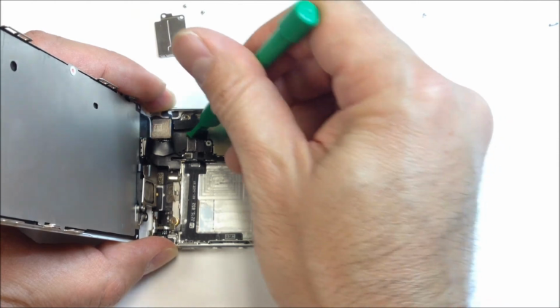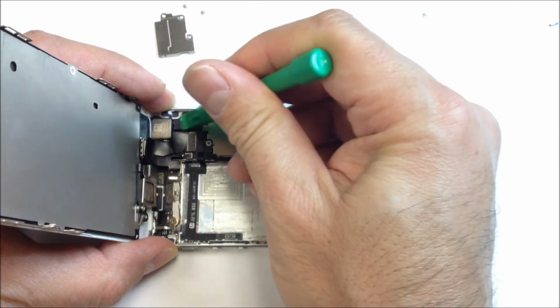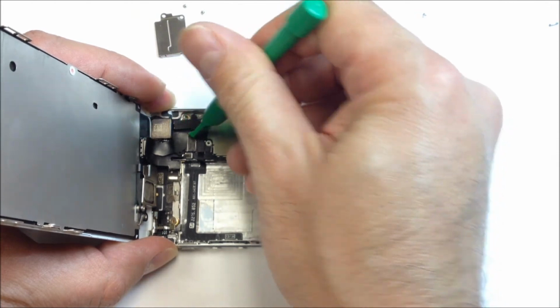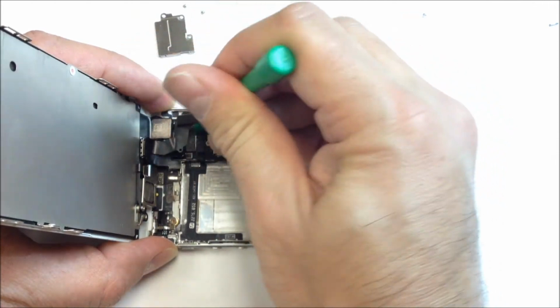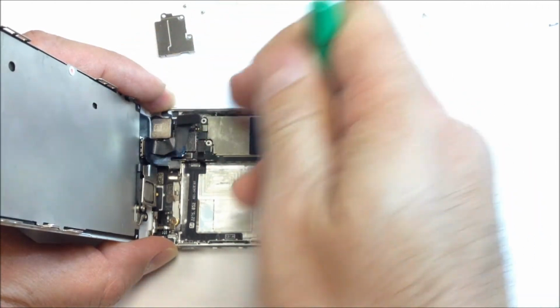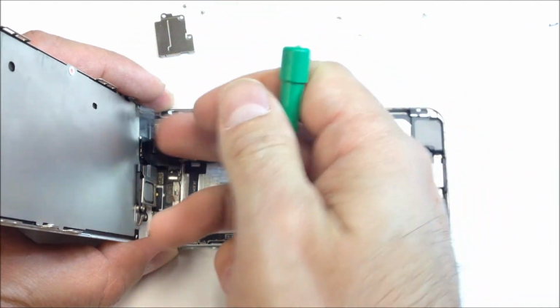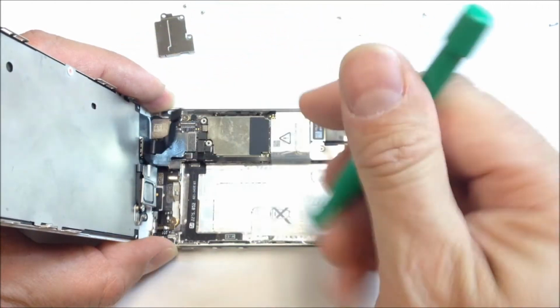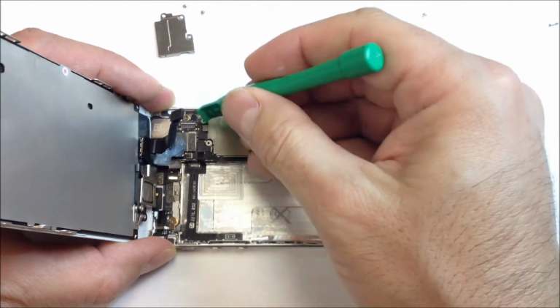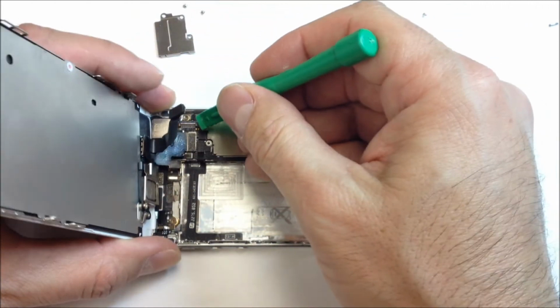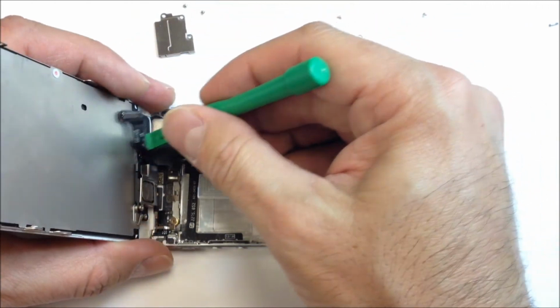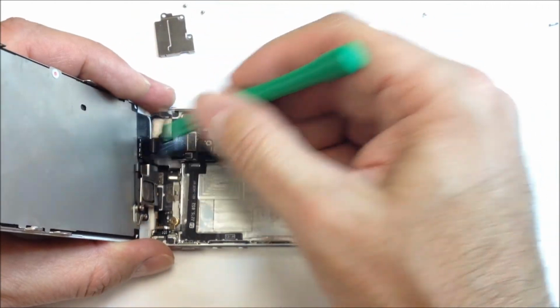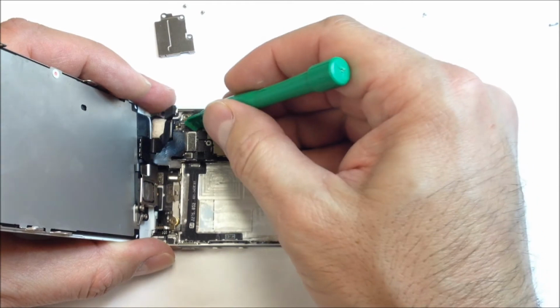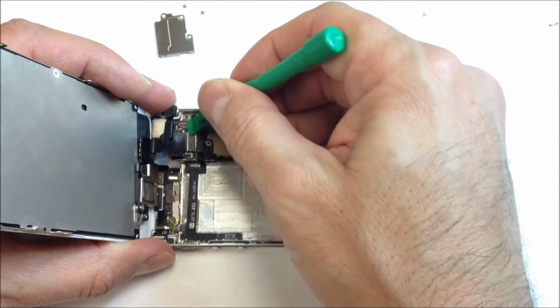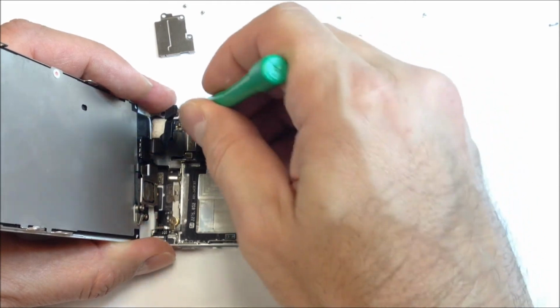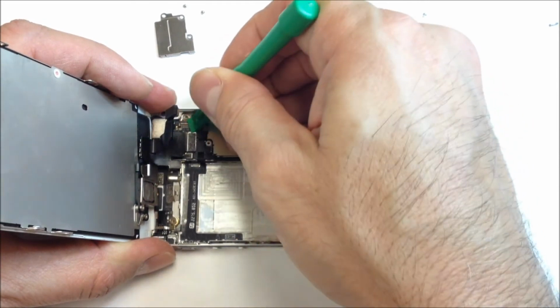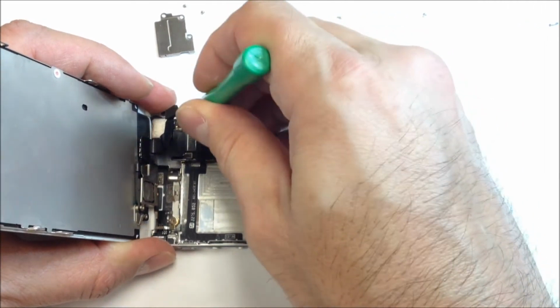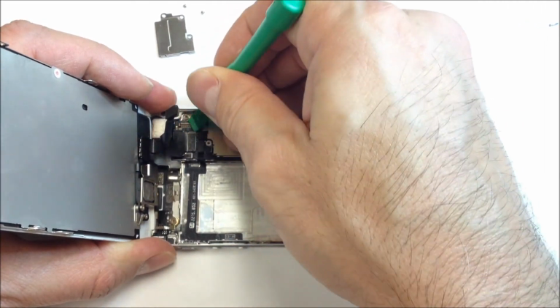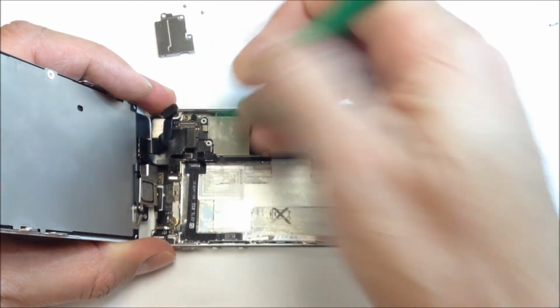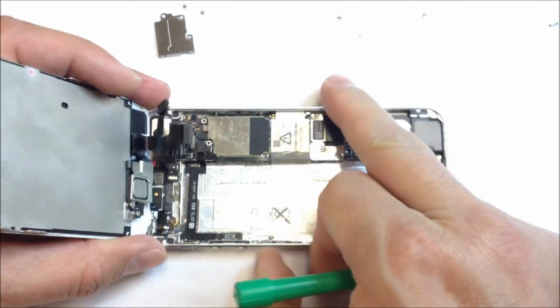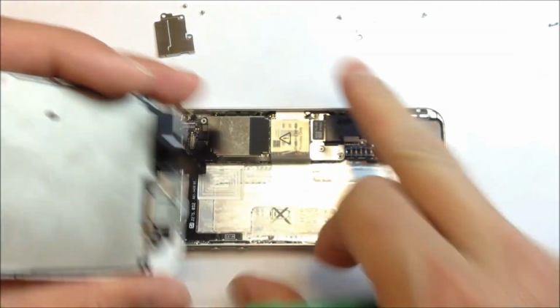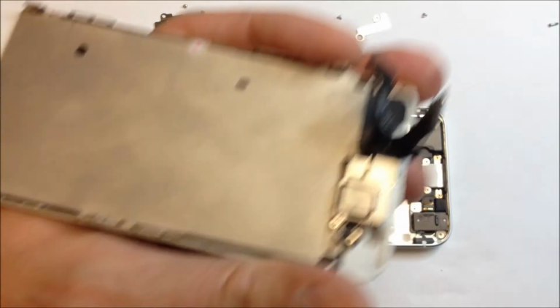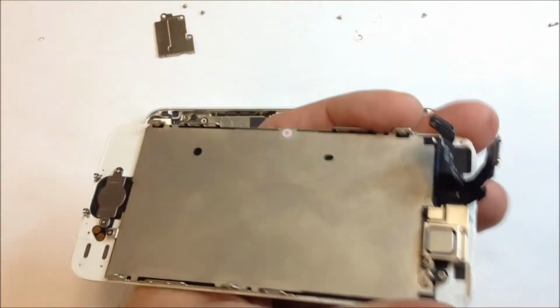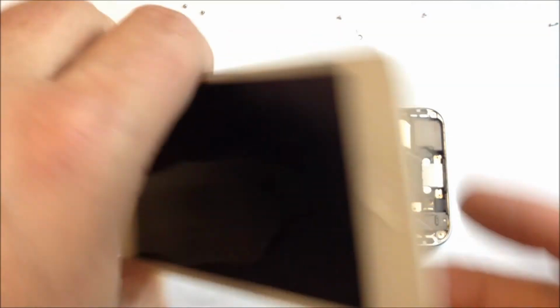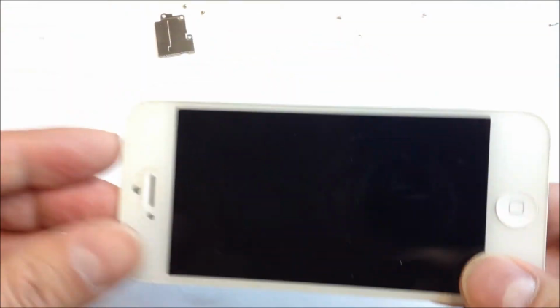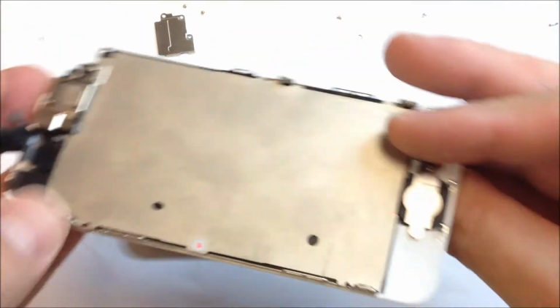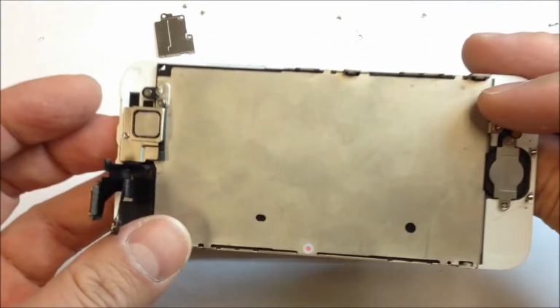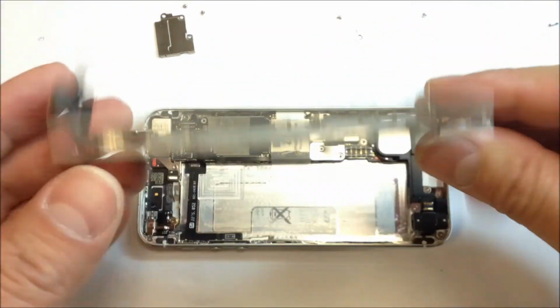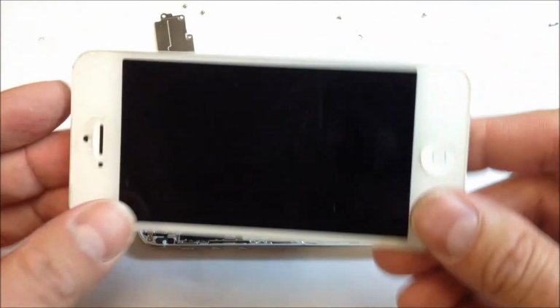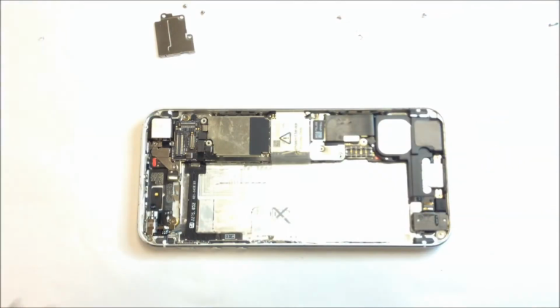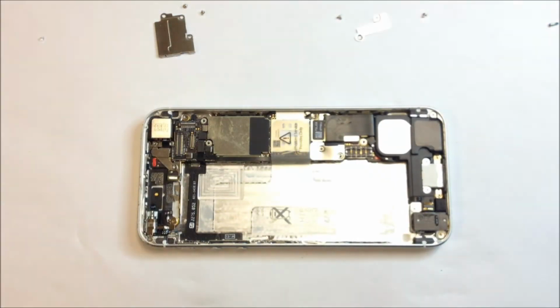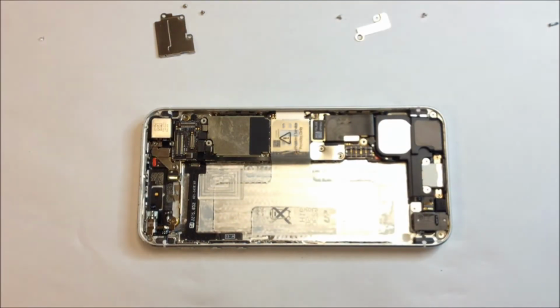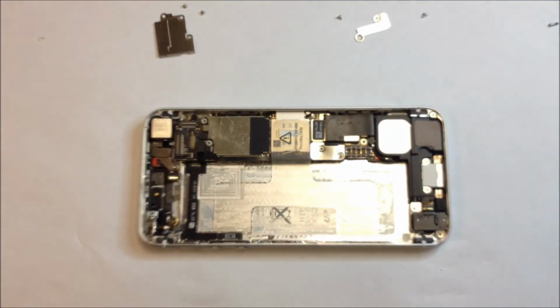You've got two pop connectors — one here for the lens and one for the LCD — and you can see I pried that one from the bottom and this one from the top based on the direction you're looking at the video. And that's it. That's all there is to removing the LCD from the phone.